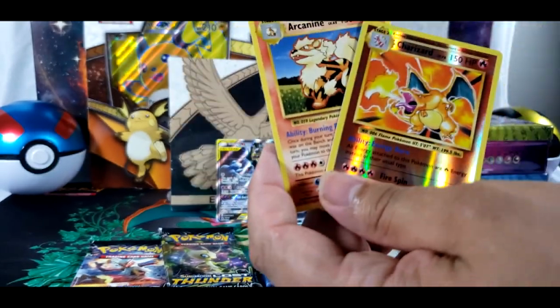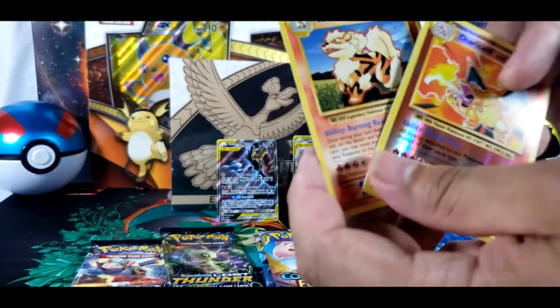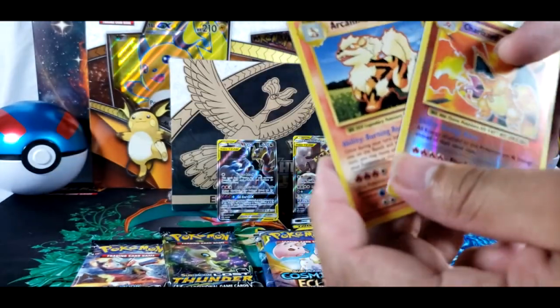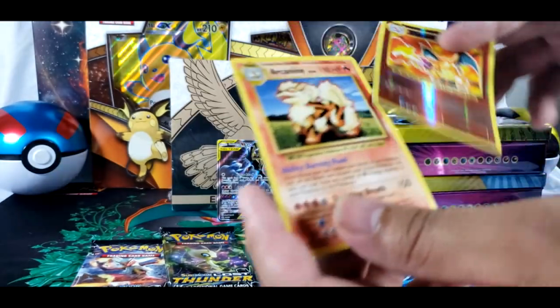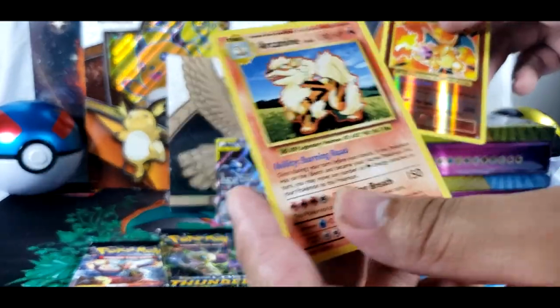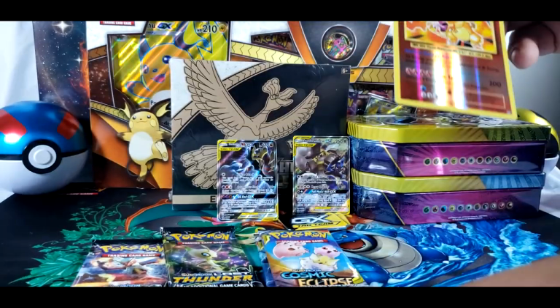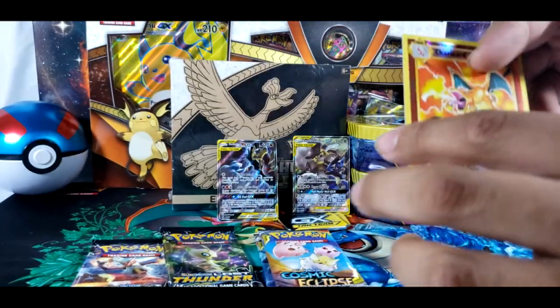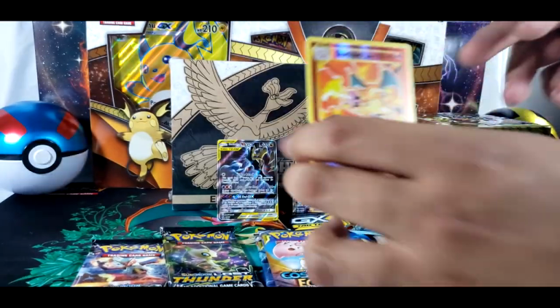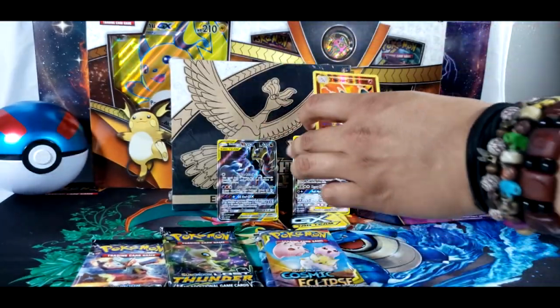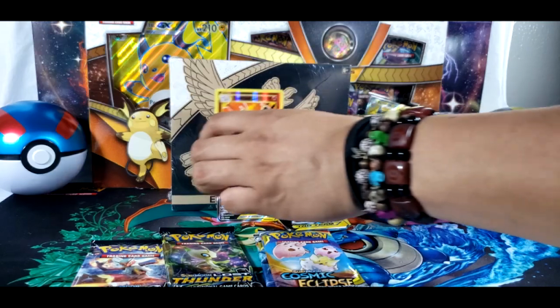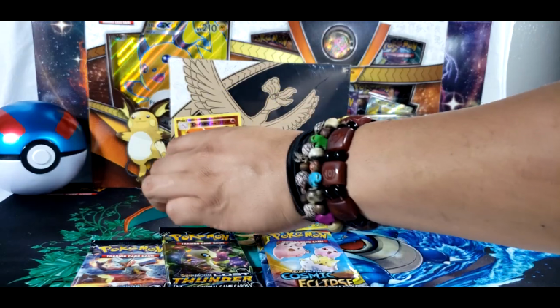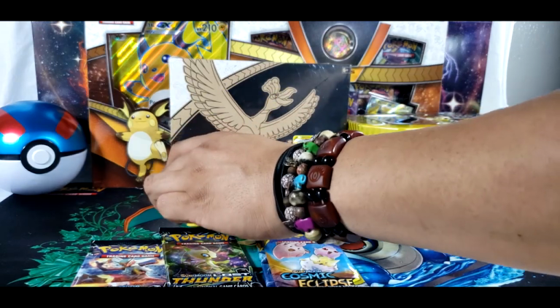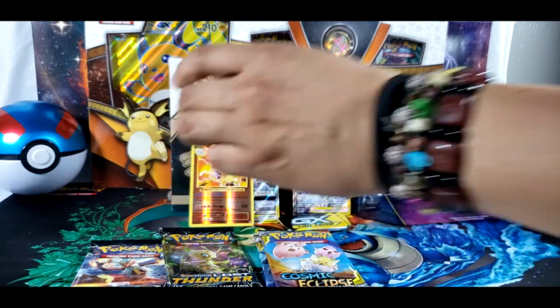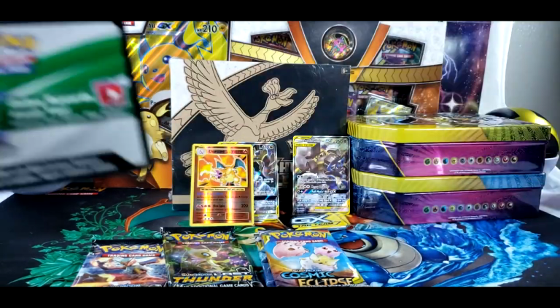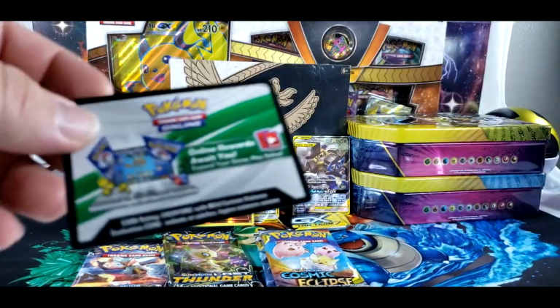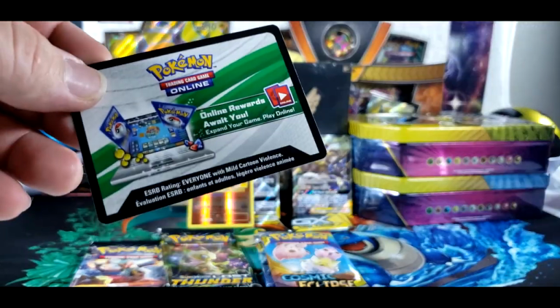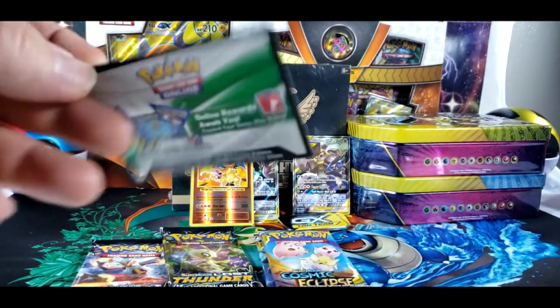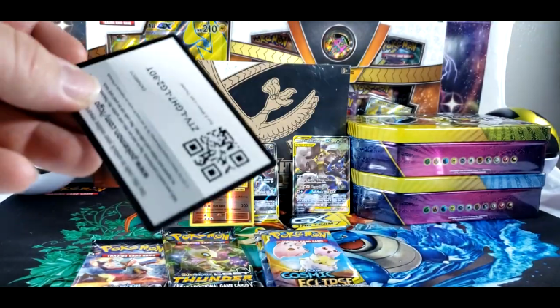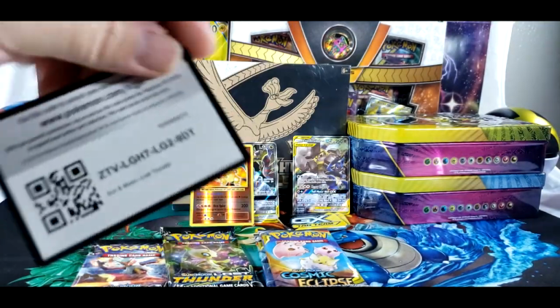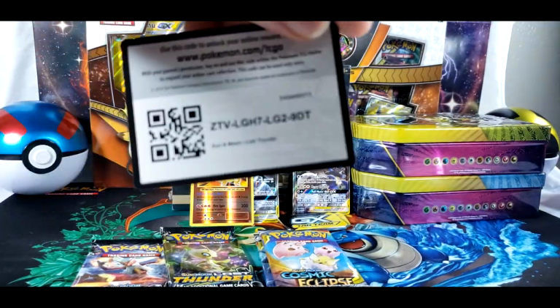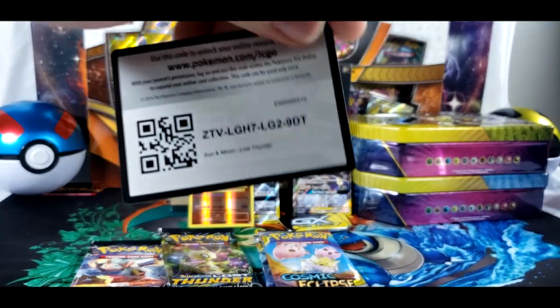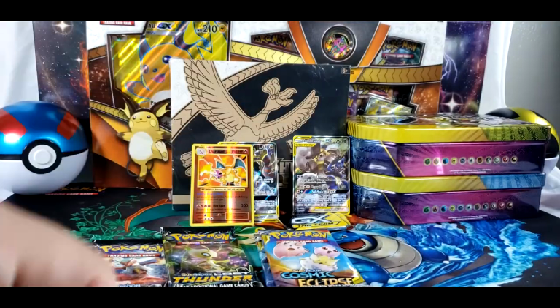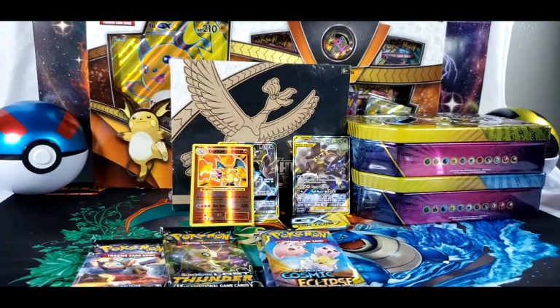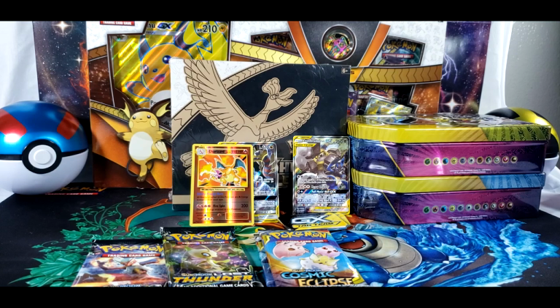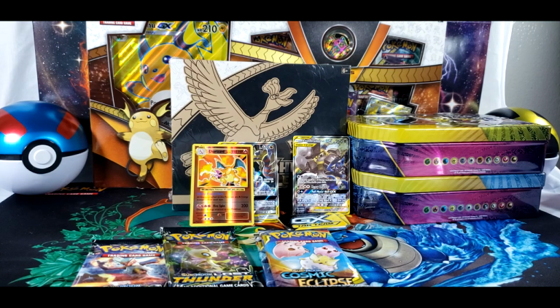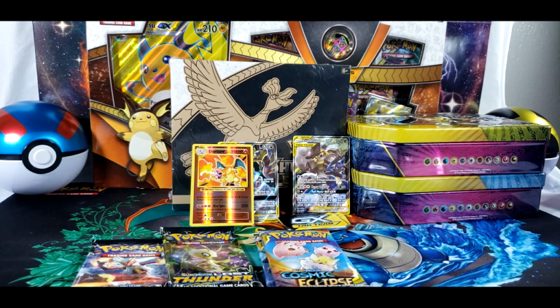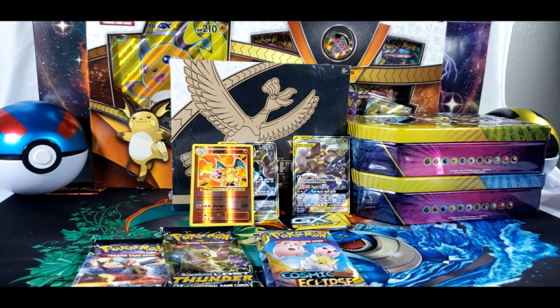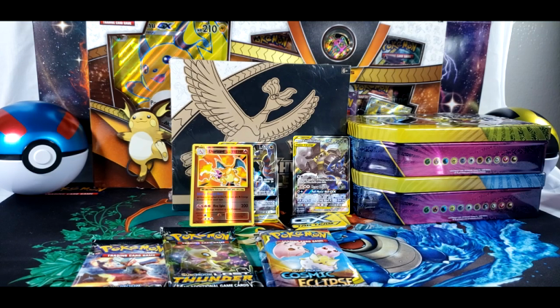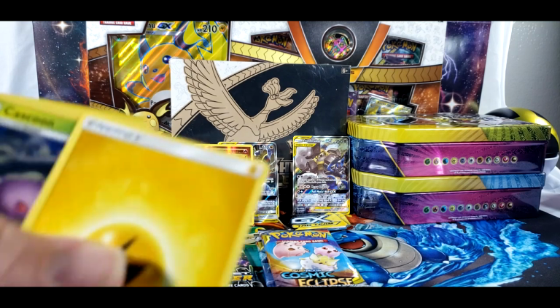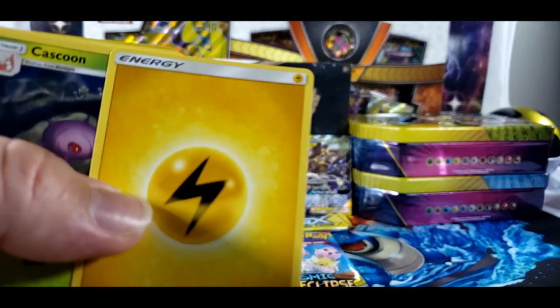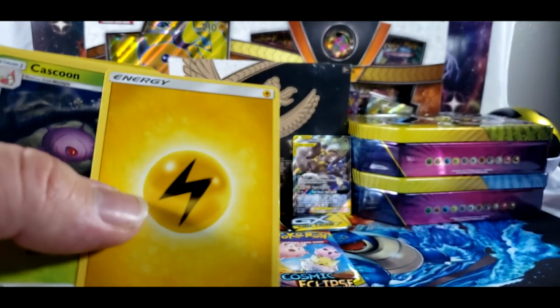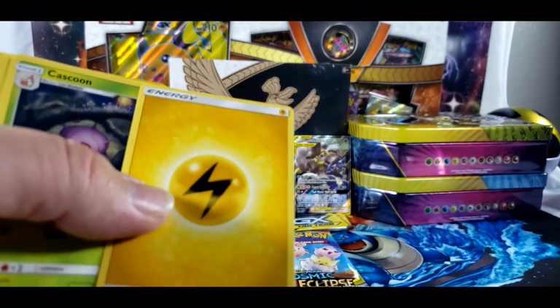And another Arcanine. But still — the Charizard. Reverse holo. That's amazing. Just like that card you just pulled, it's actually something good.